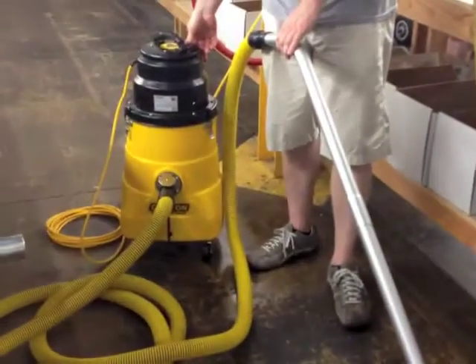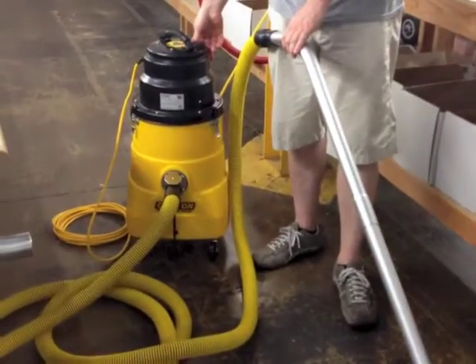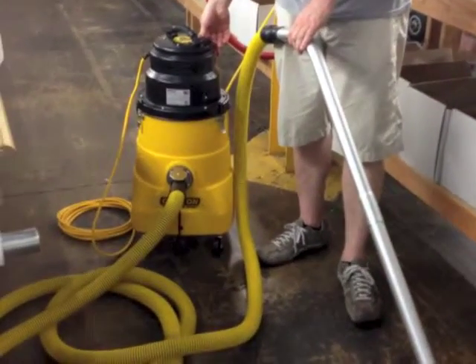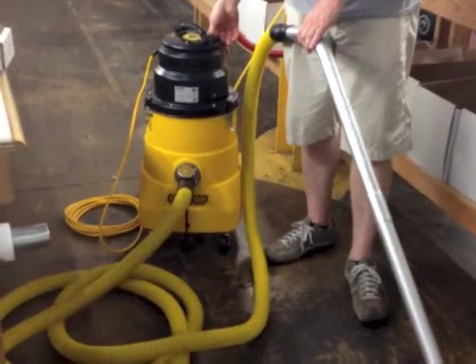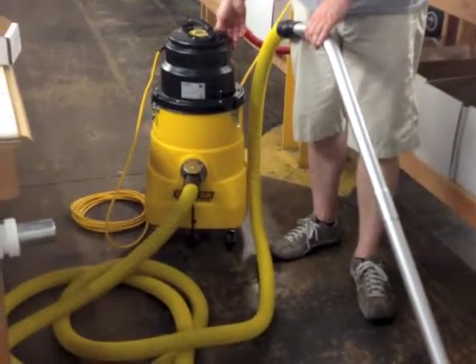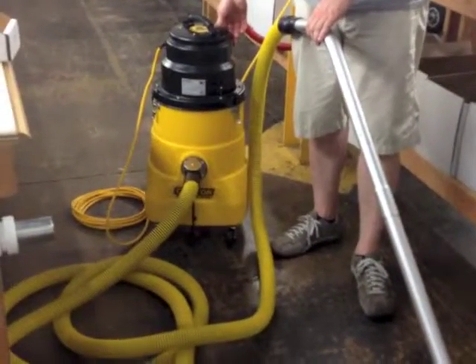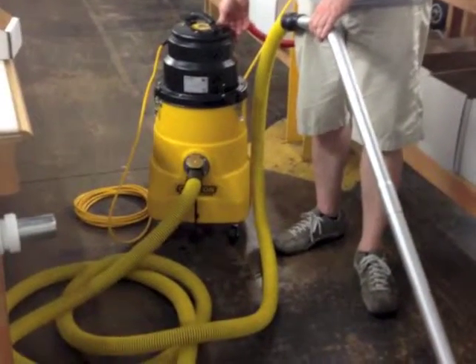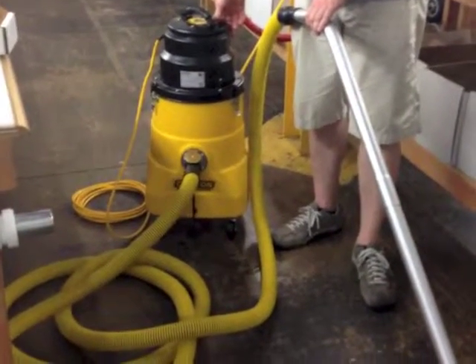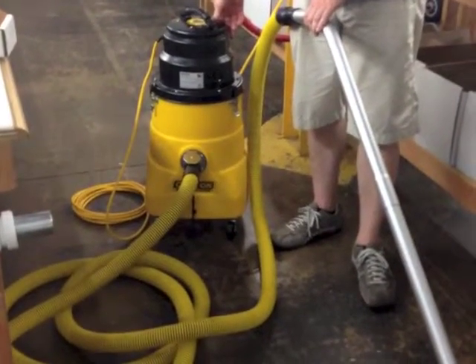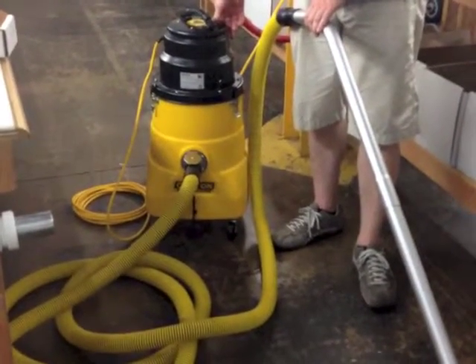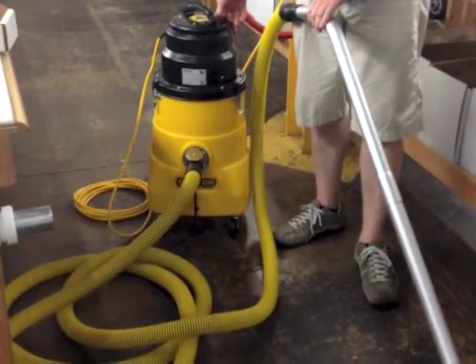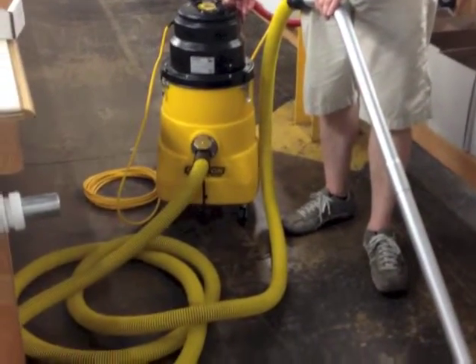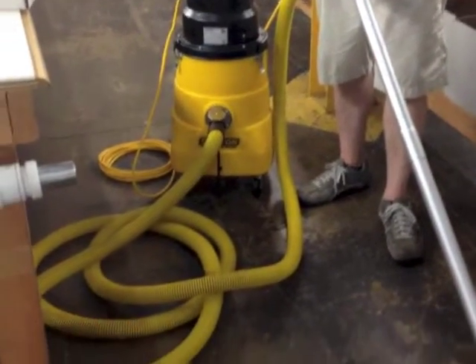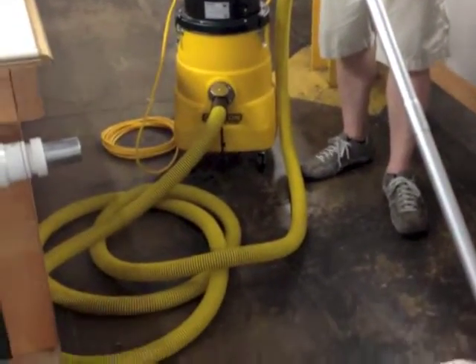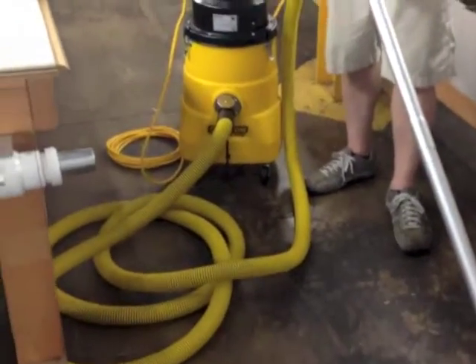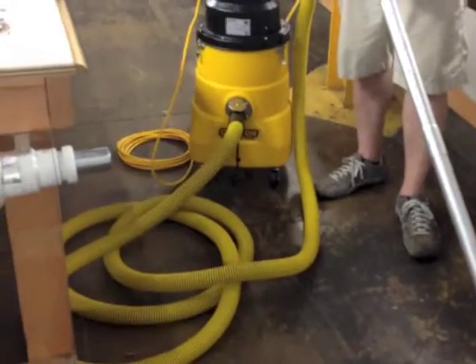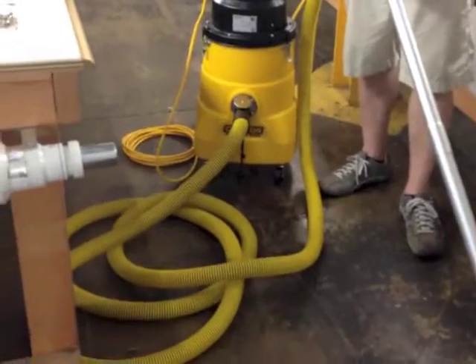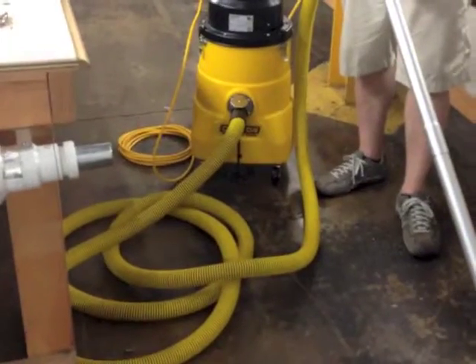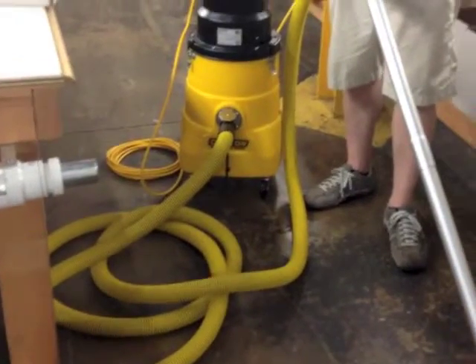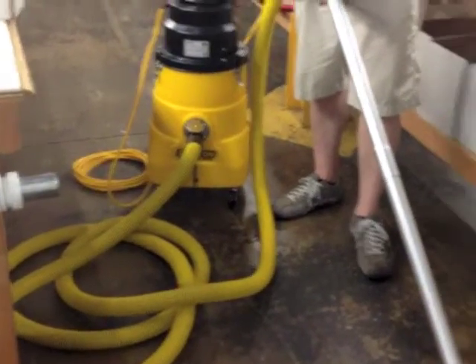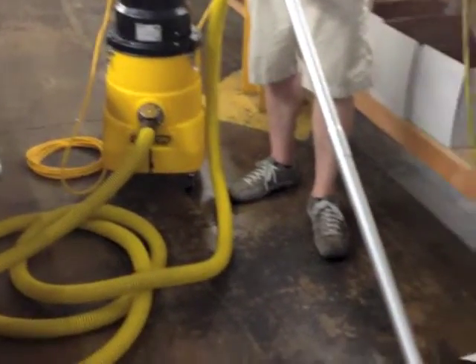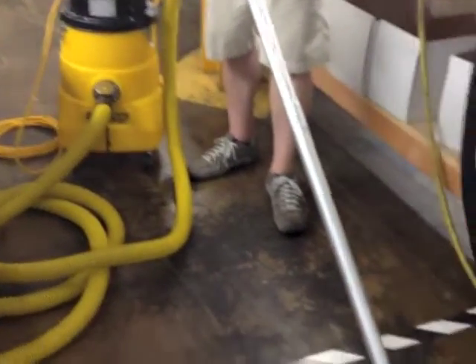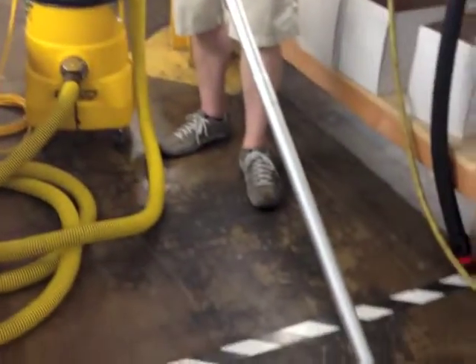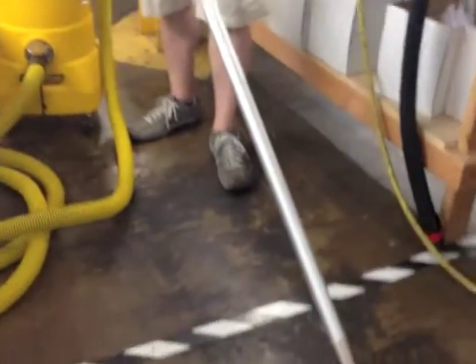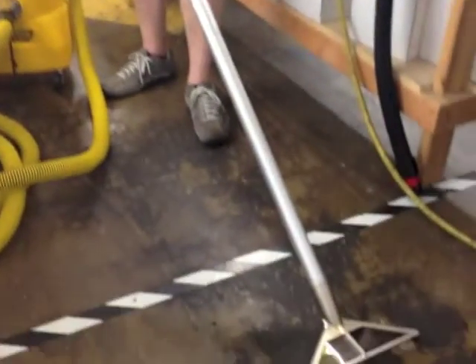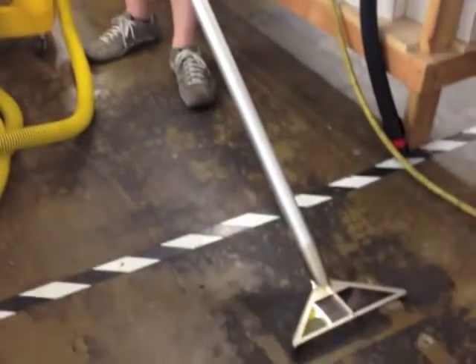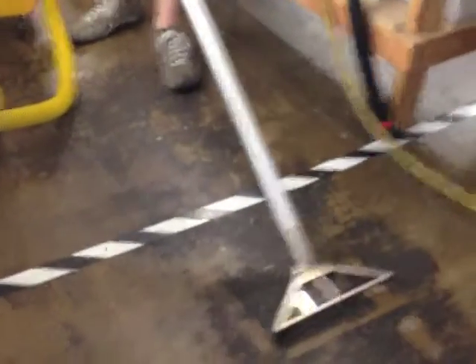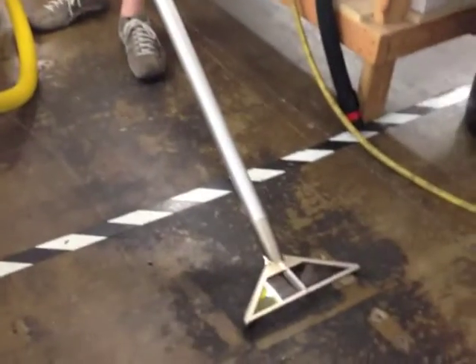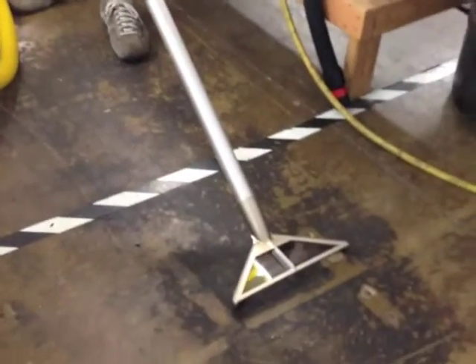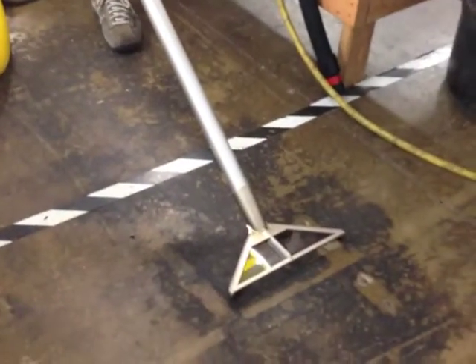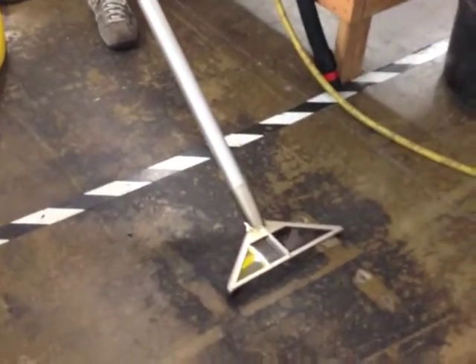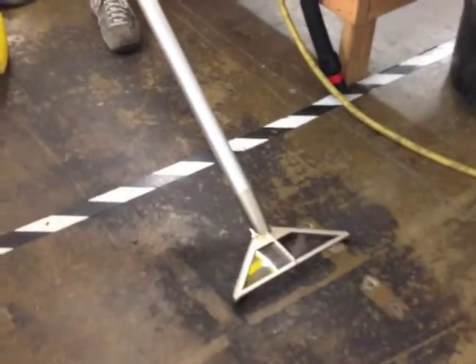This video is using a 5 gallon electric warthog with a 20 foot inch and a half clean up hose and a straight wand with our new FOD floor tool.